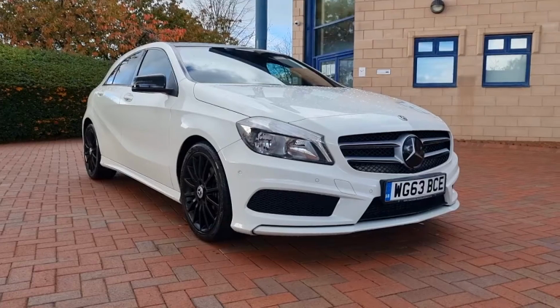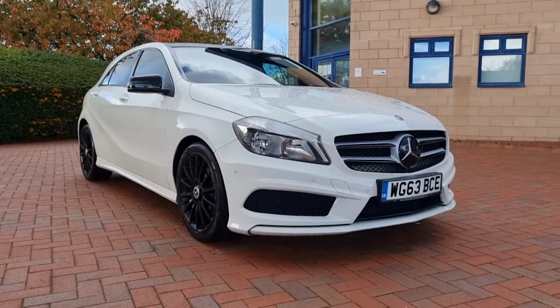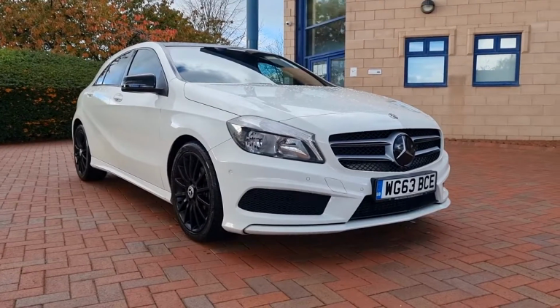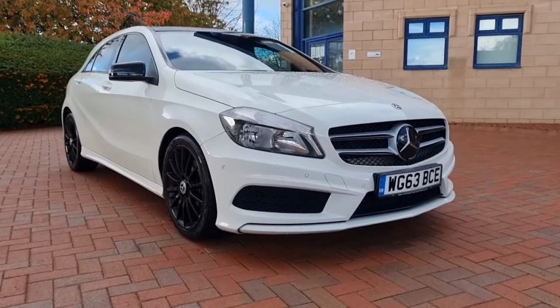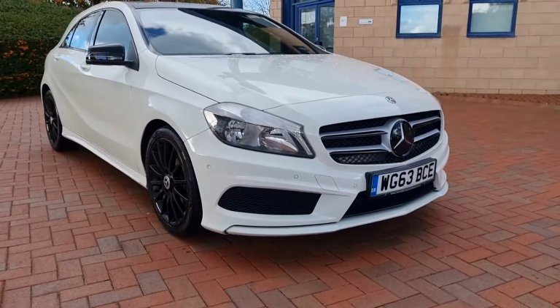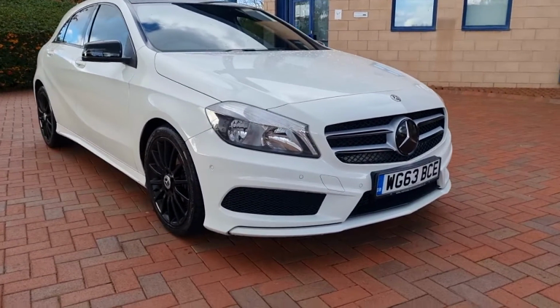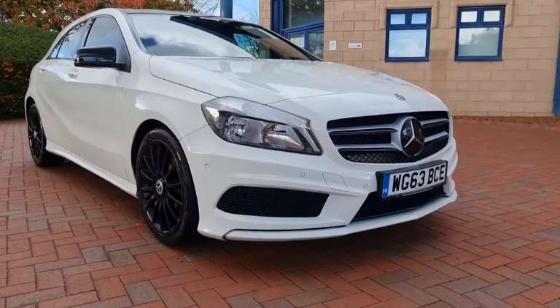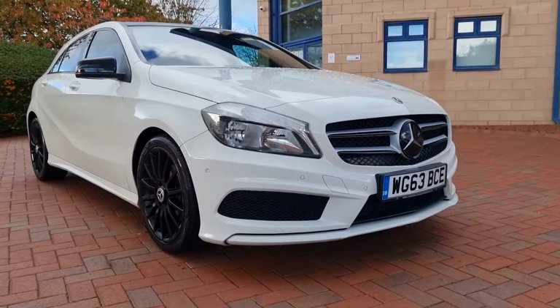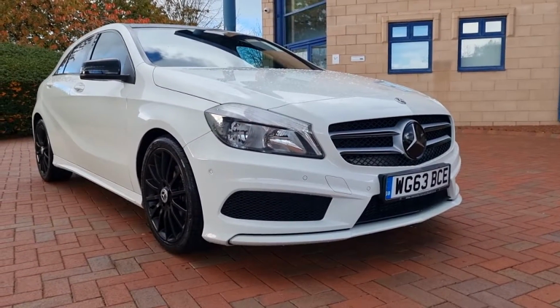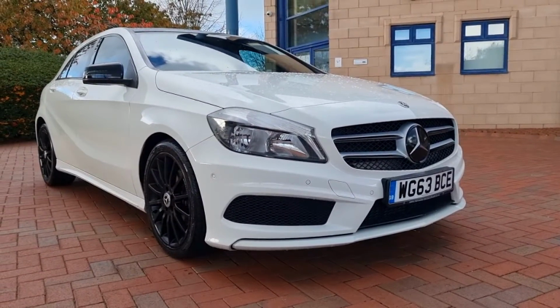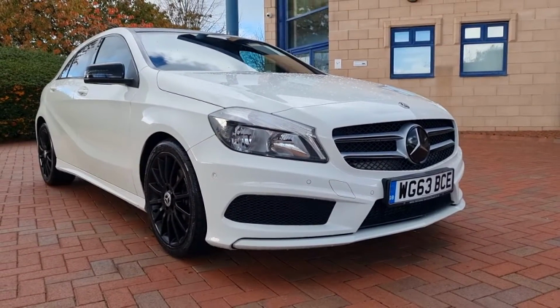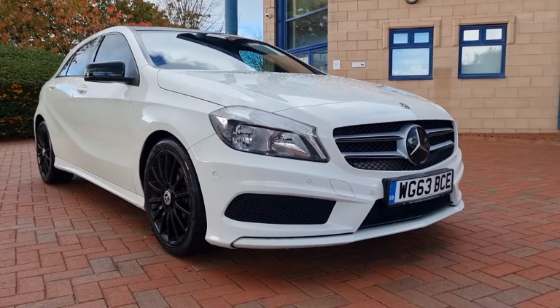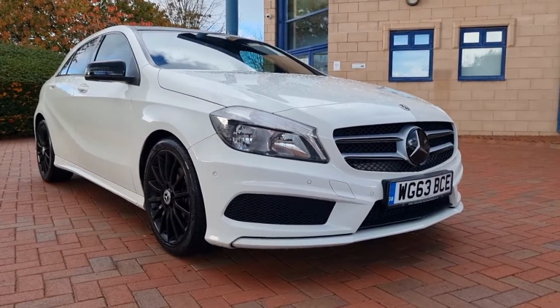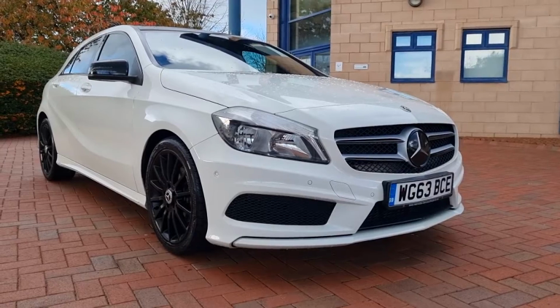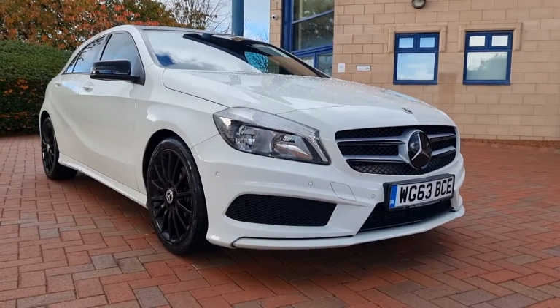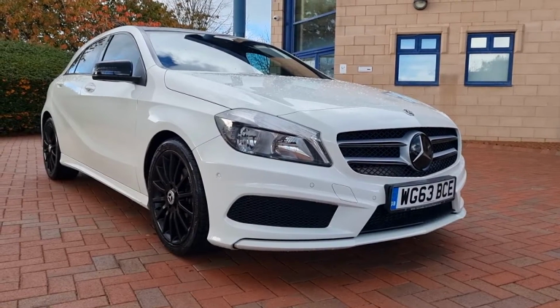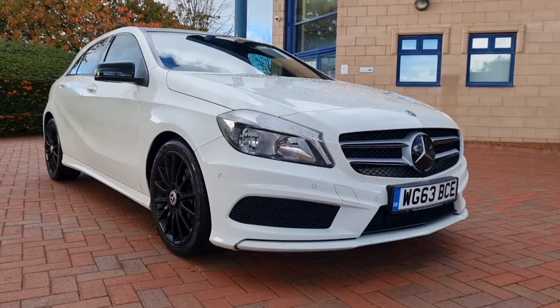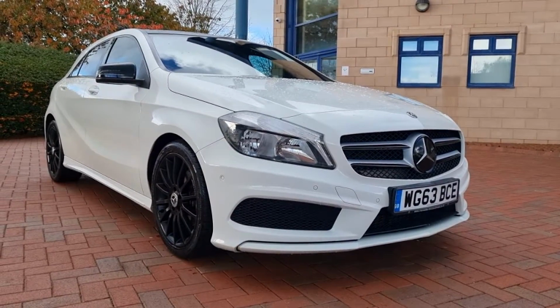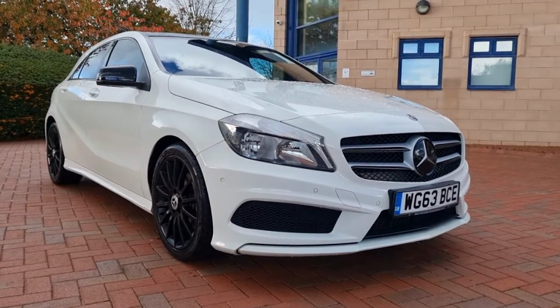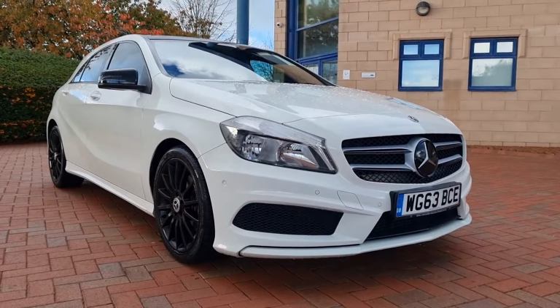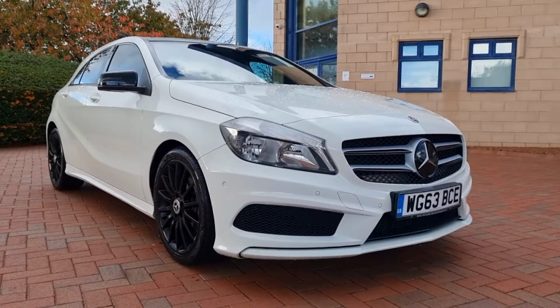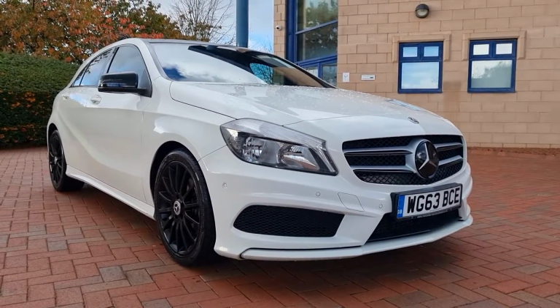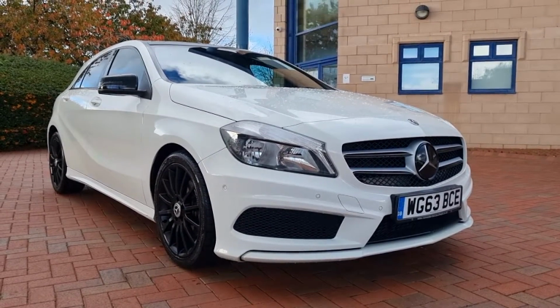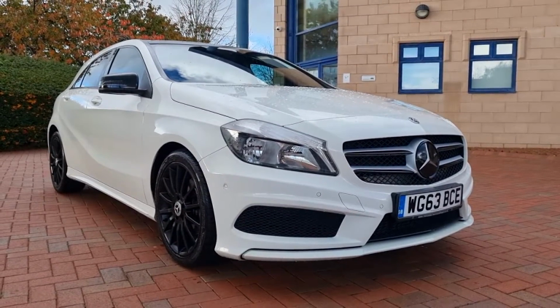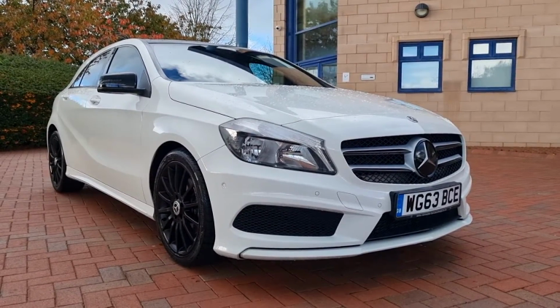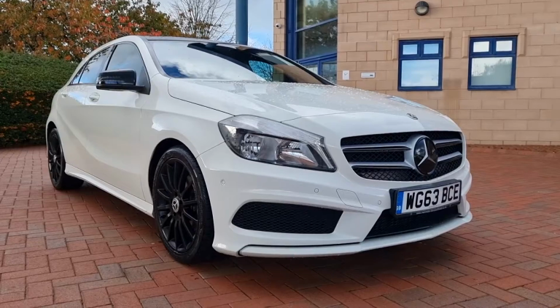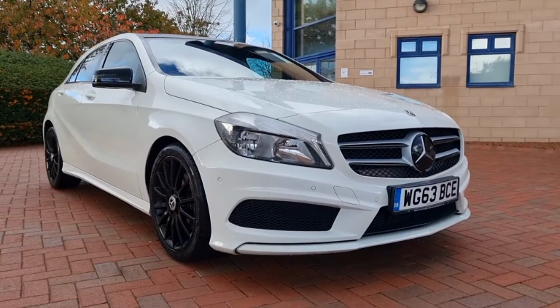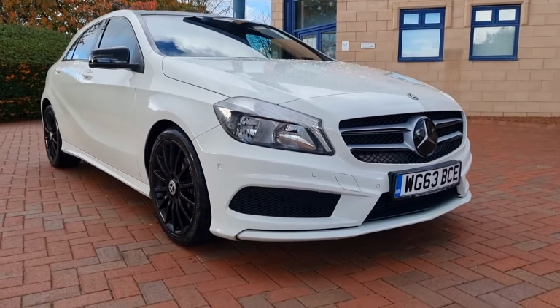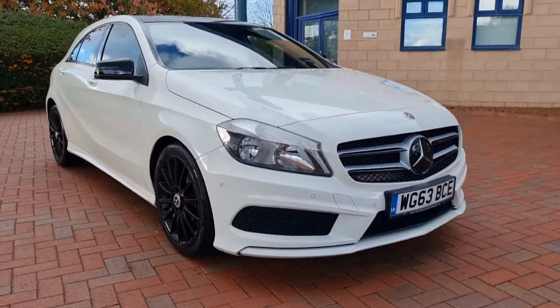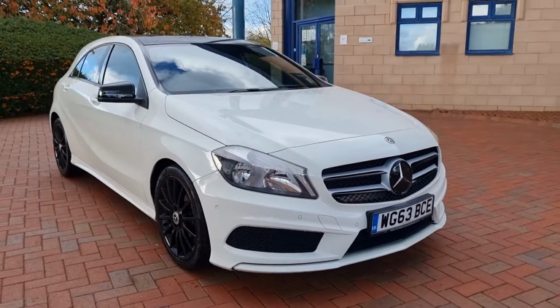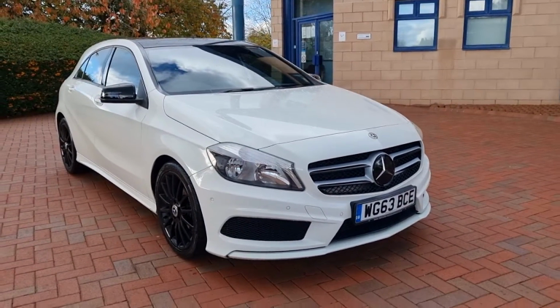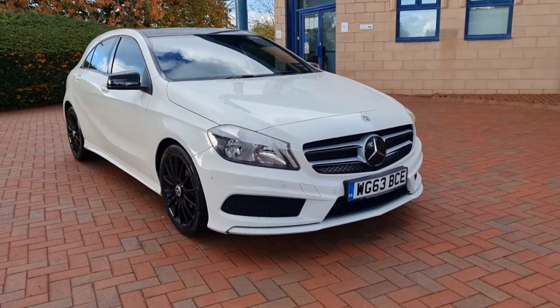Good afternoon folks, welcome to Shelton Car Sales here in Cannock, a walk and talk video of this latest arrival at the showroom here. It's a Mercedes A180, an AMG Sport CDI Blue Efficiency.